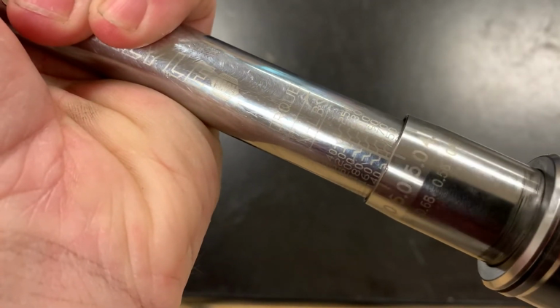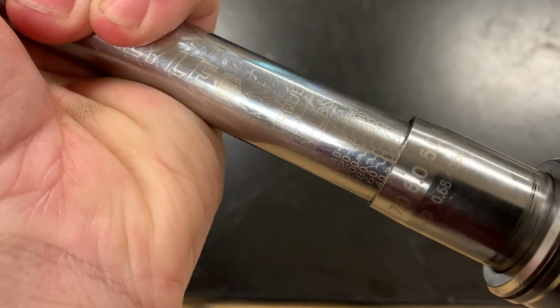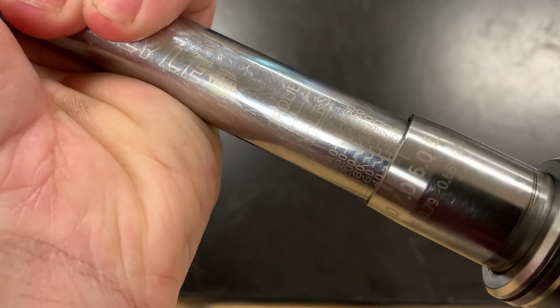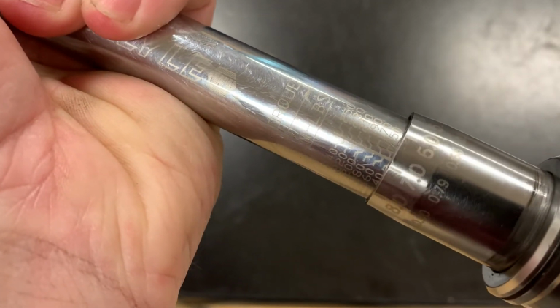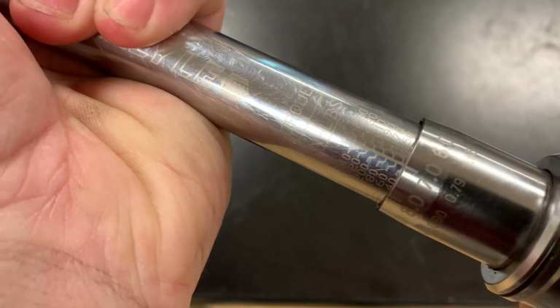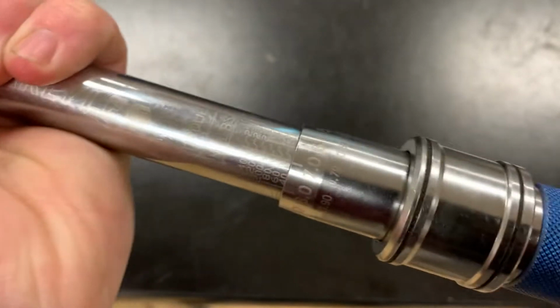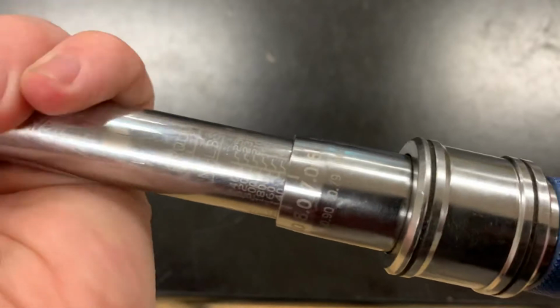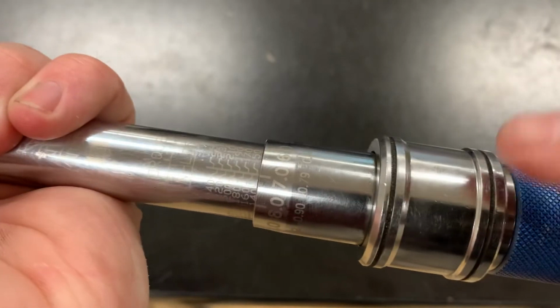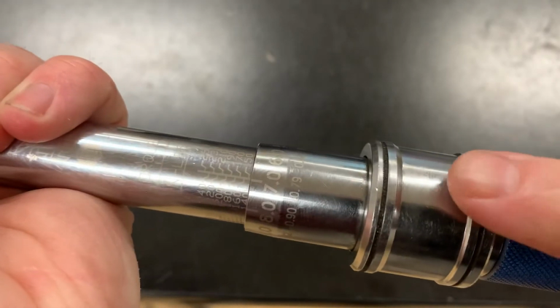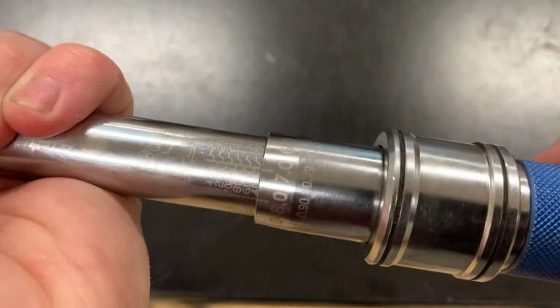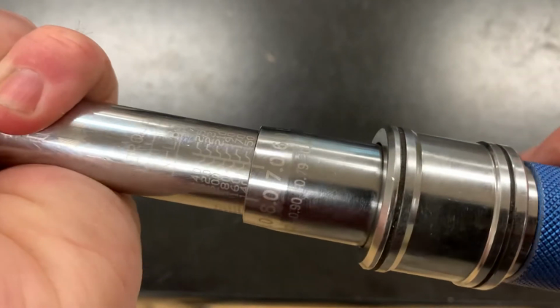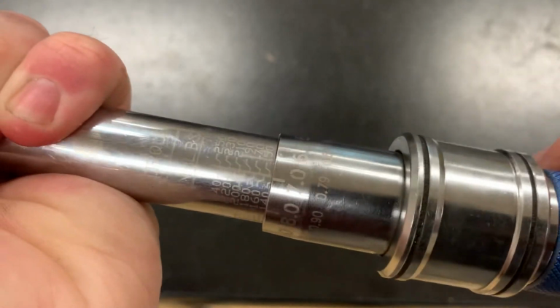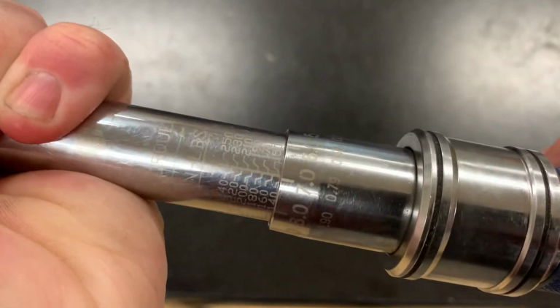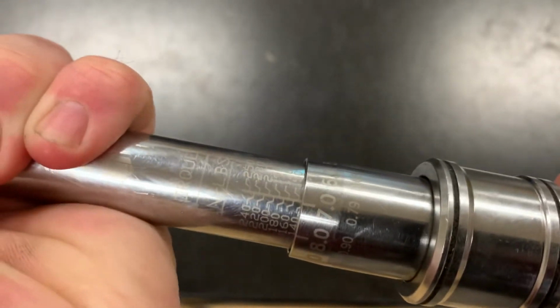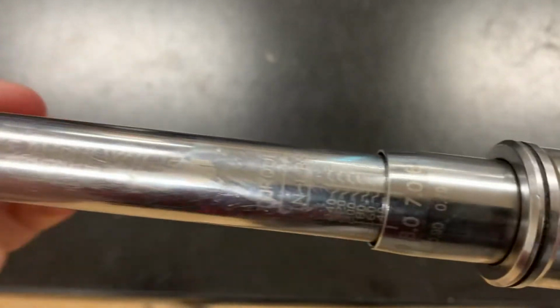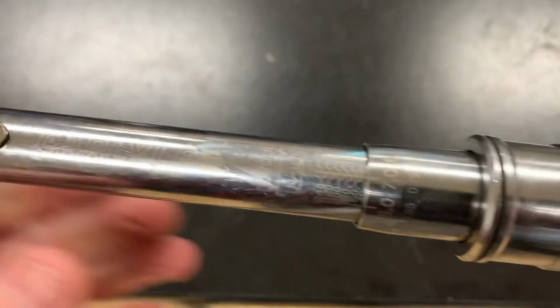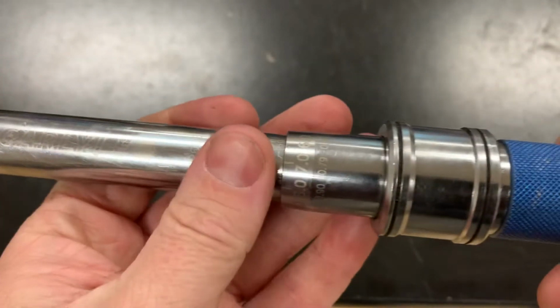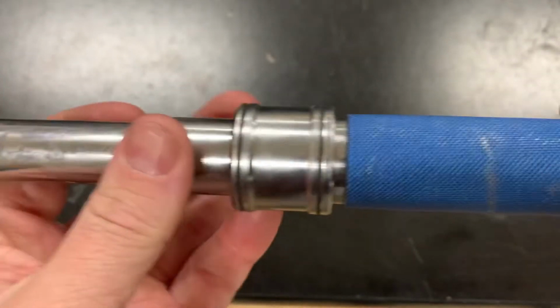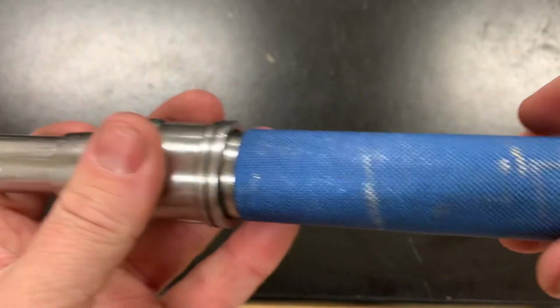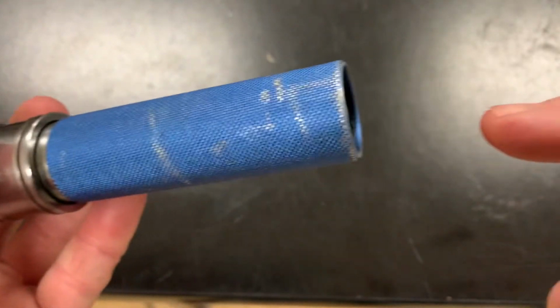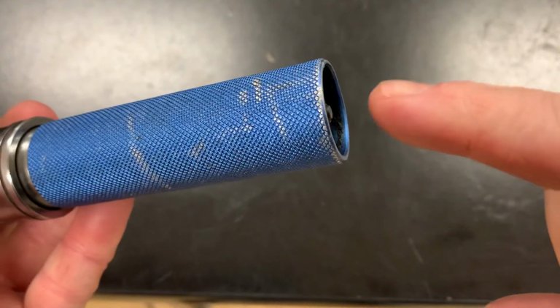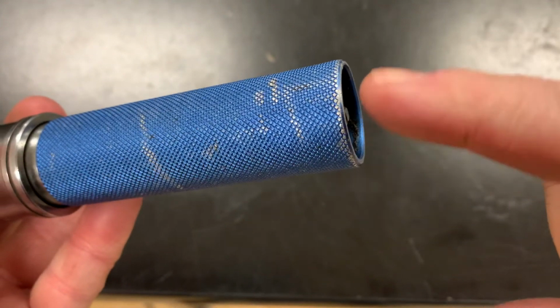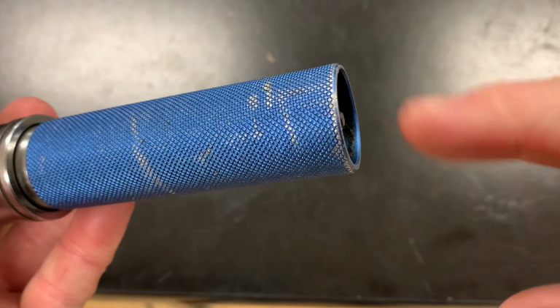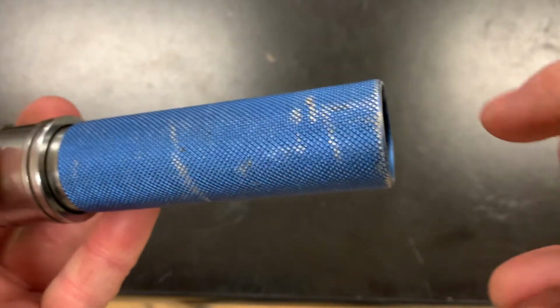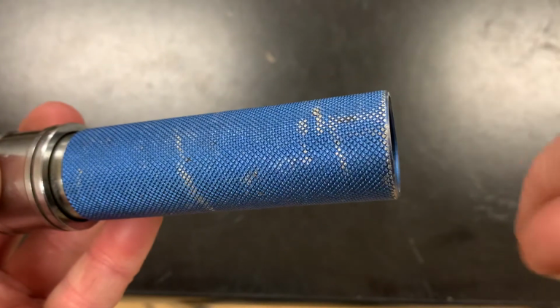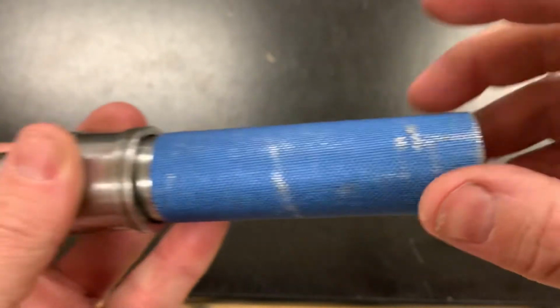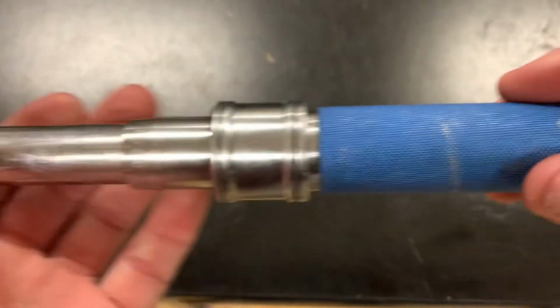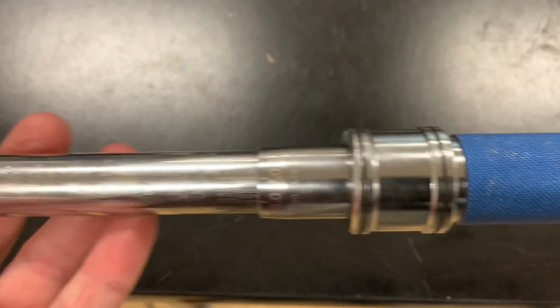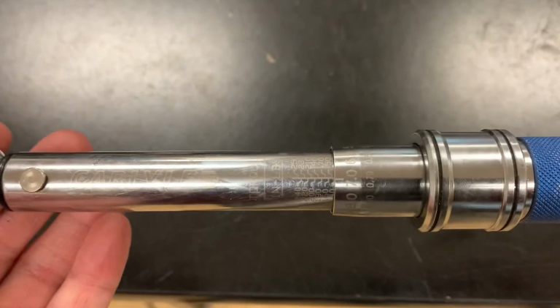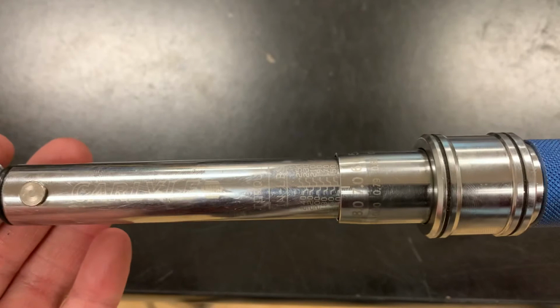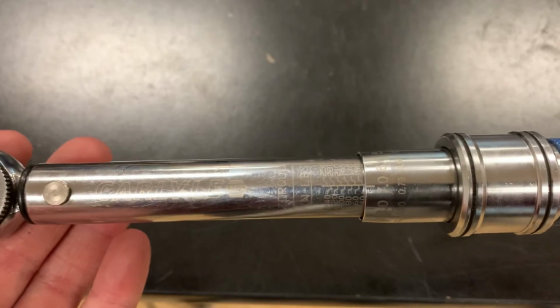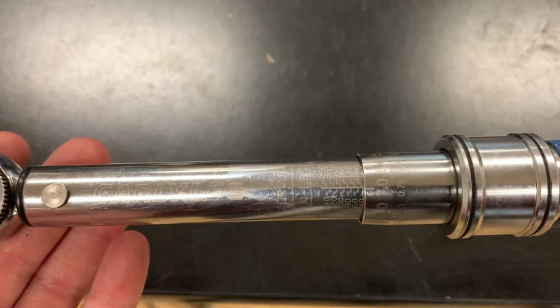Five, six, seven — and since I let go of the sleeve I can't rotate this anymore, so this is set. On other styles there'll be a lock mechanism back here that you need to twist in order to prevent the barrel from spinning anymore.